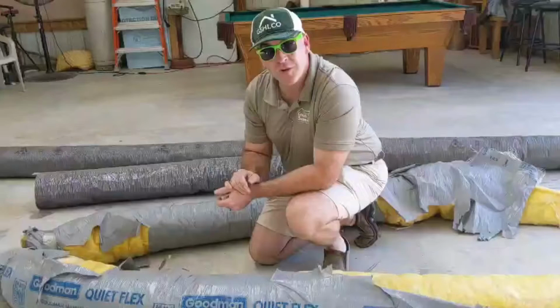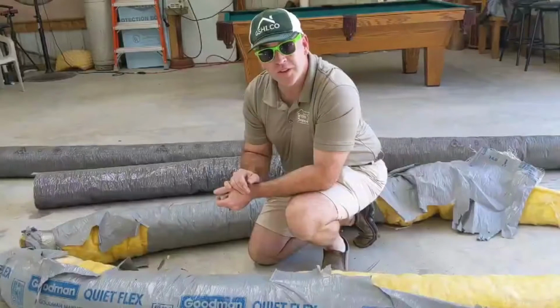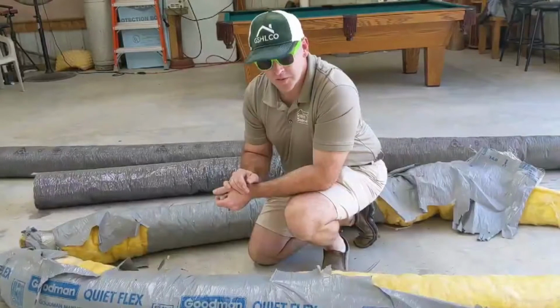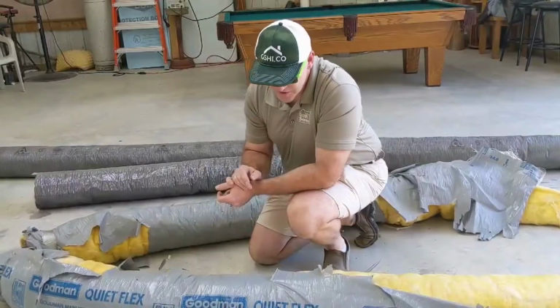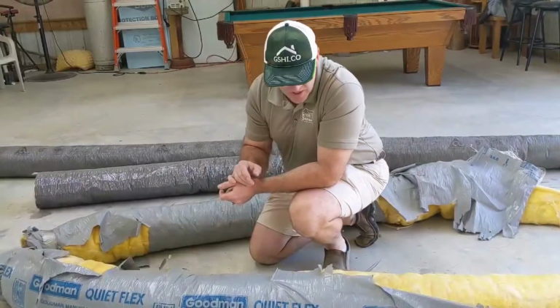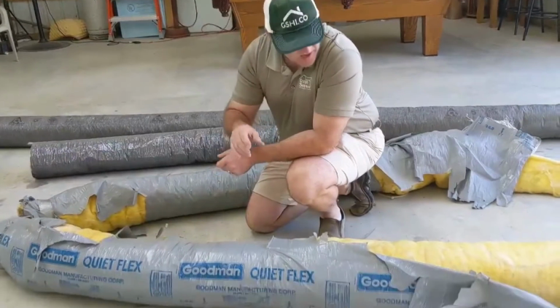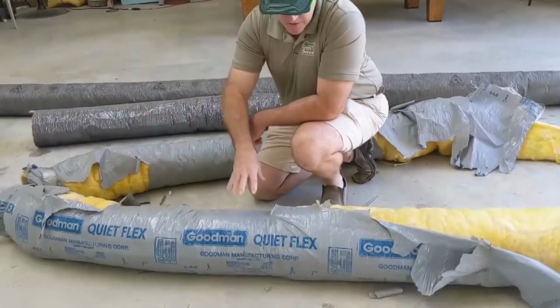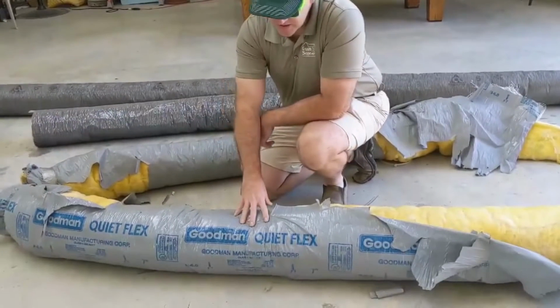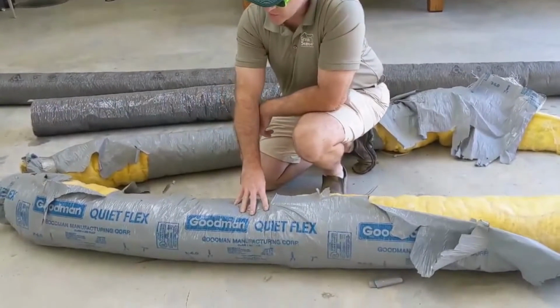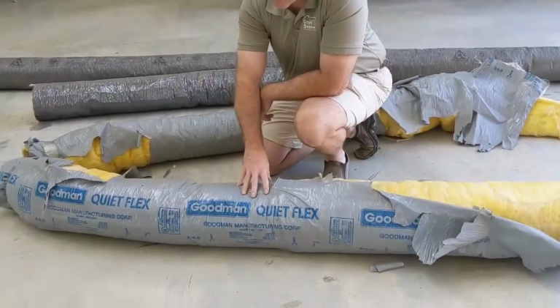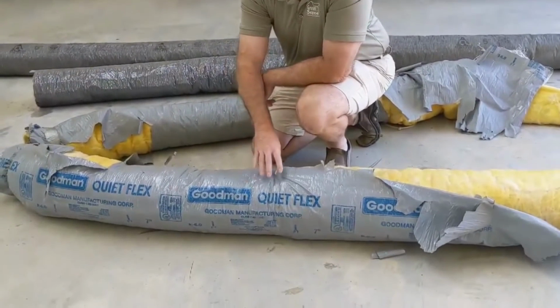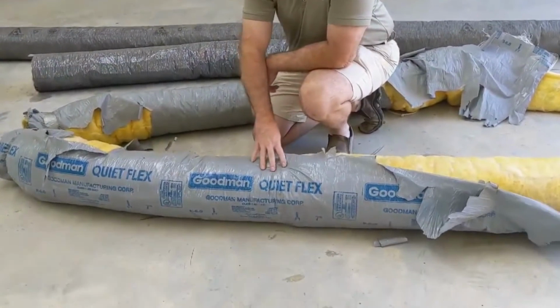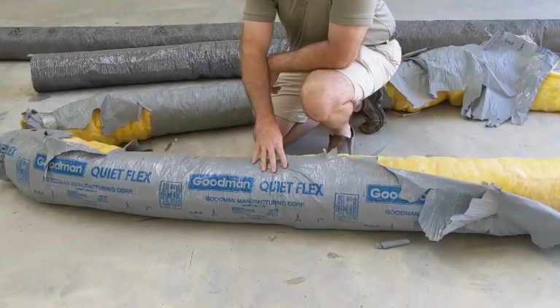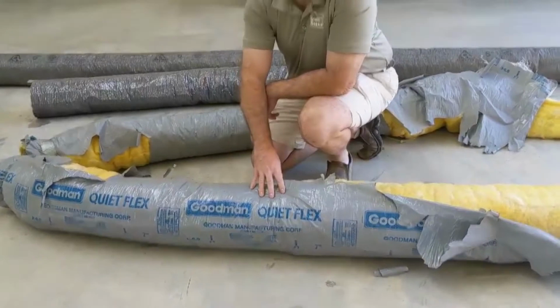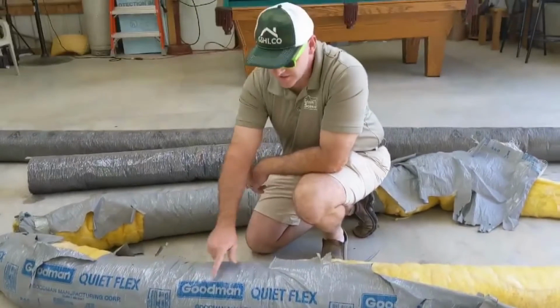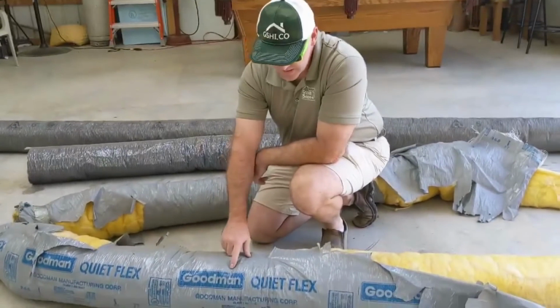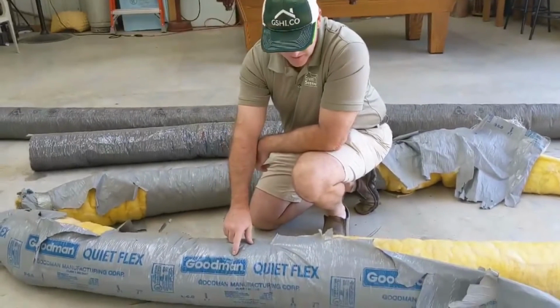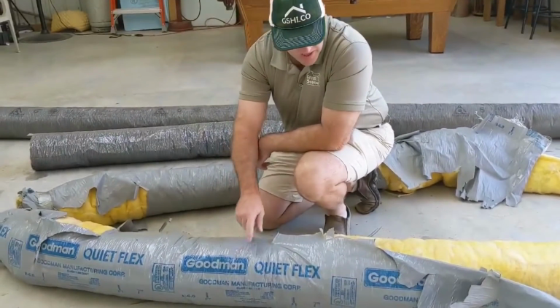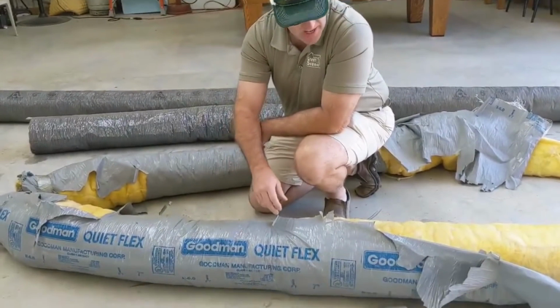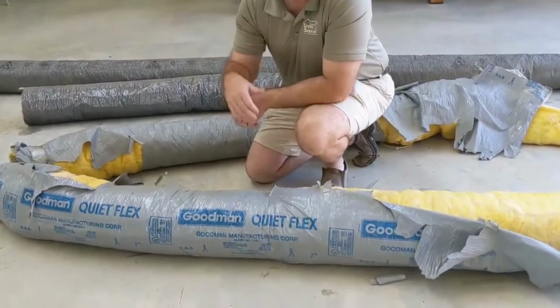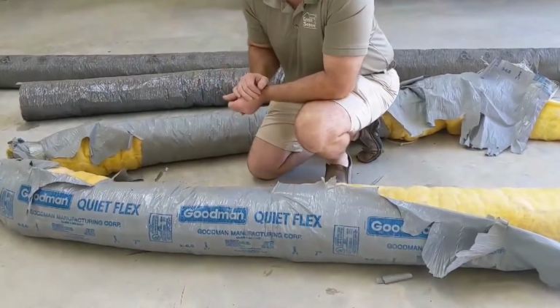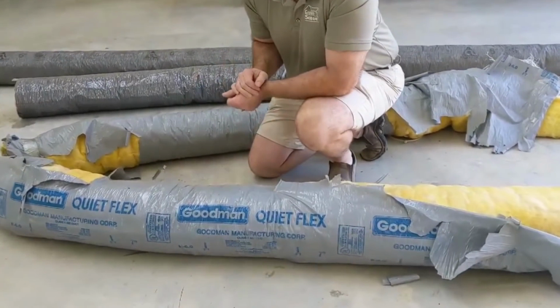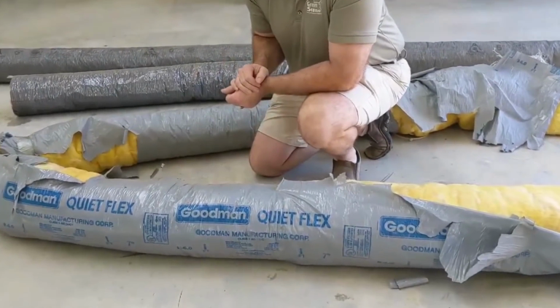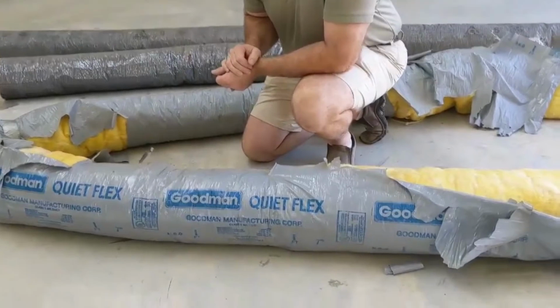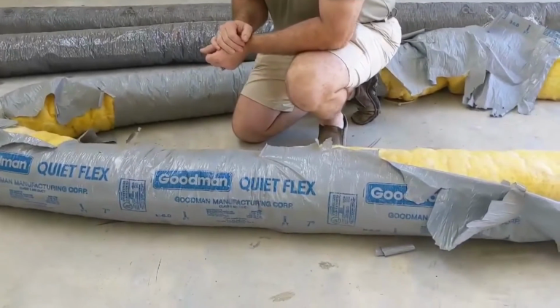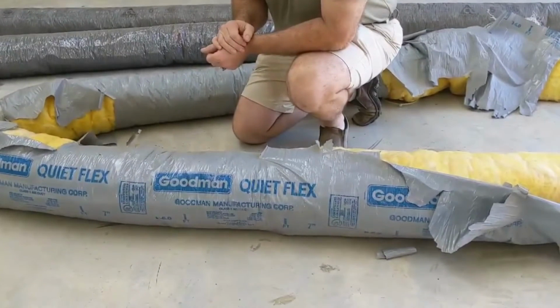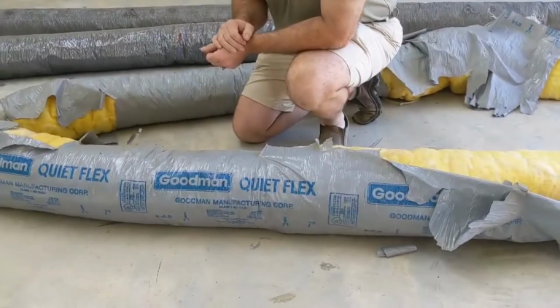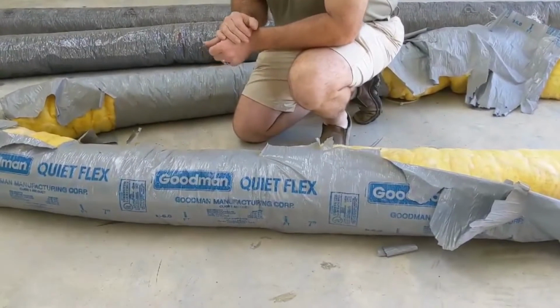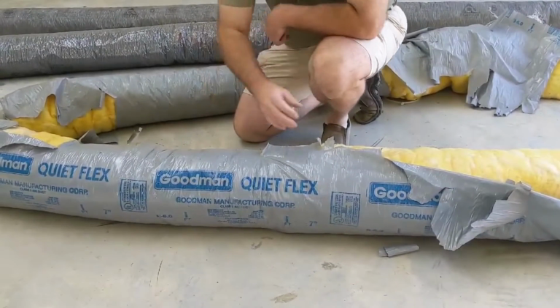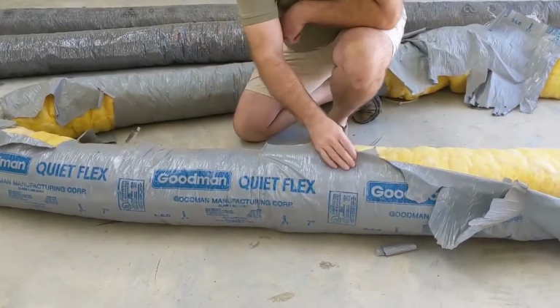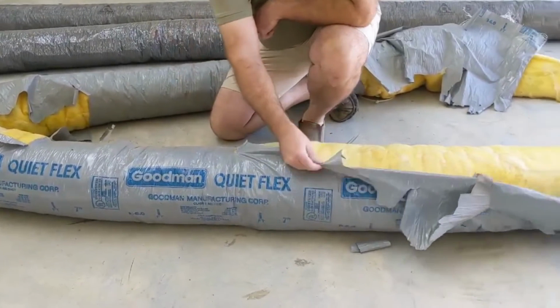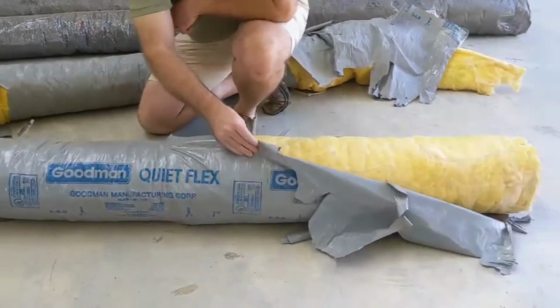Clayton Bailey here, Green Scene Home Inspection. So we ran across this ductwork. This was some stuff that was used in the 80s — you can see it was made by Goodman. It had a national class action lawsuit where it was known to deteriorate, and this was a great example of it.